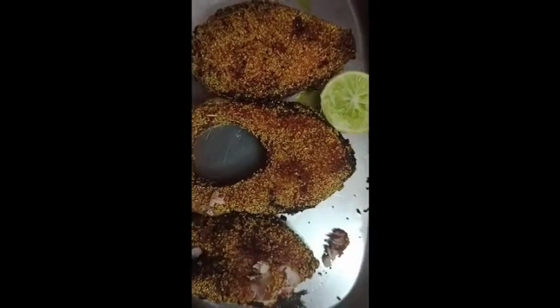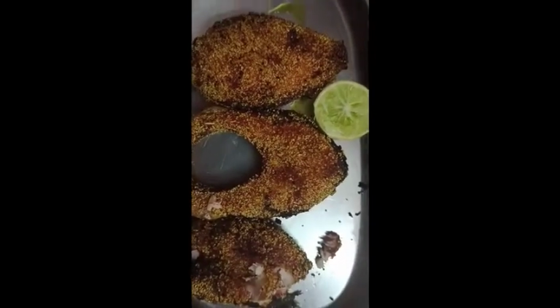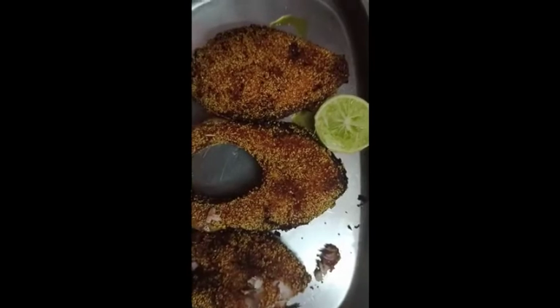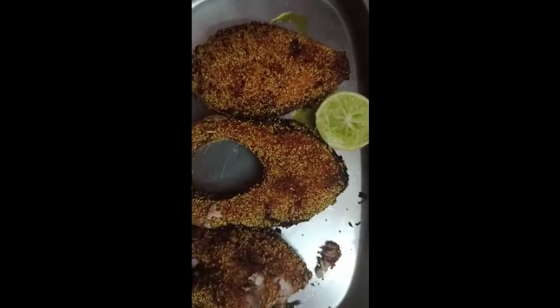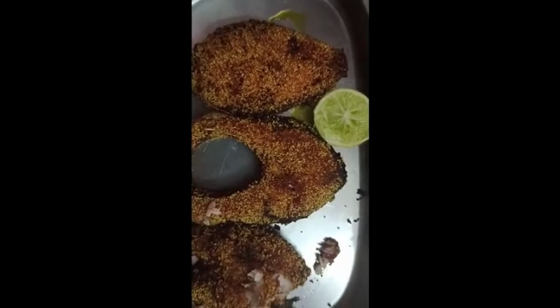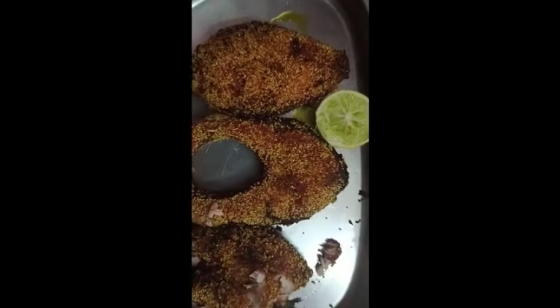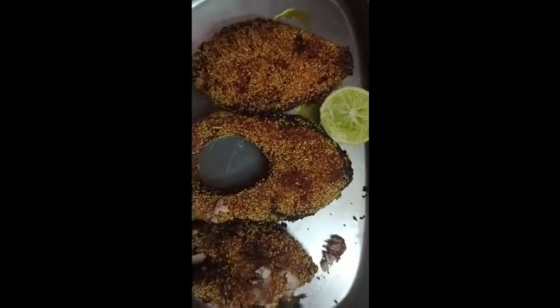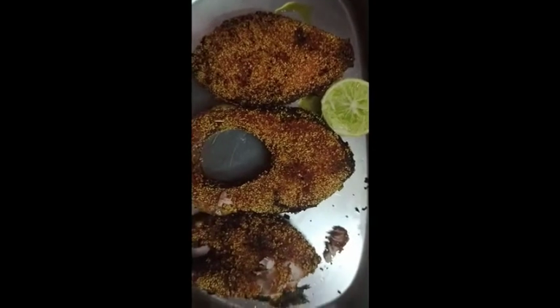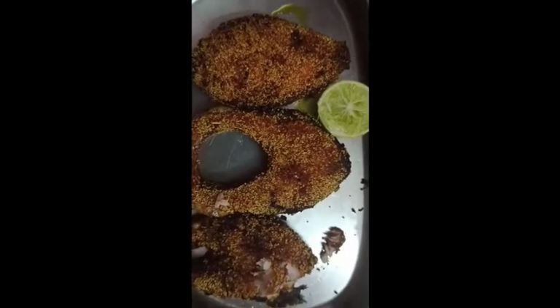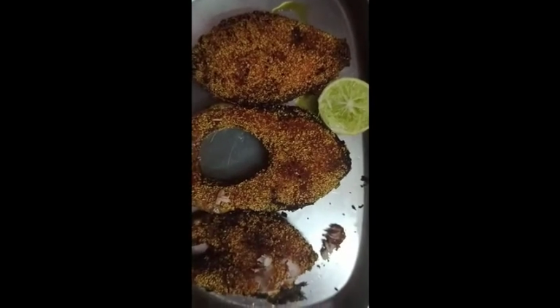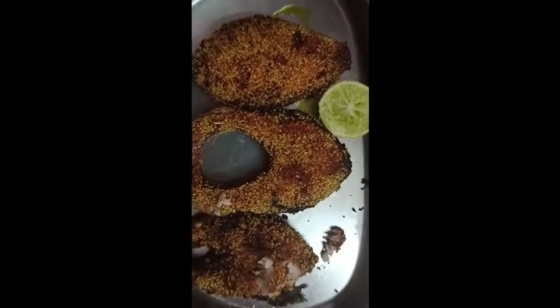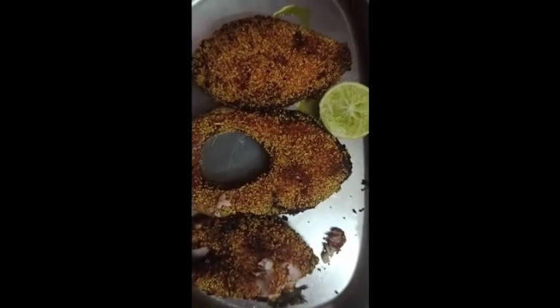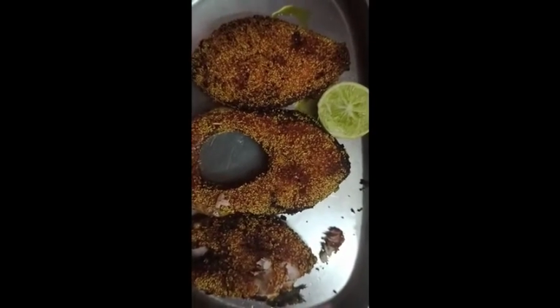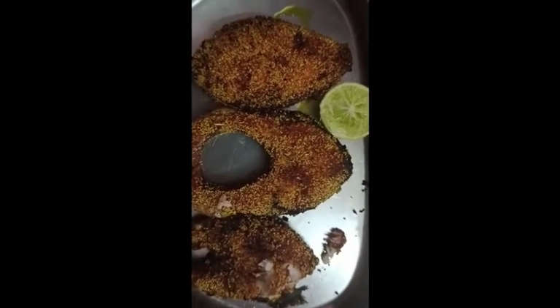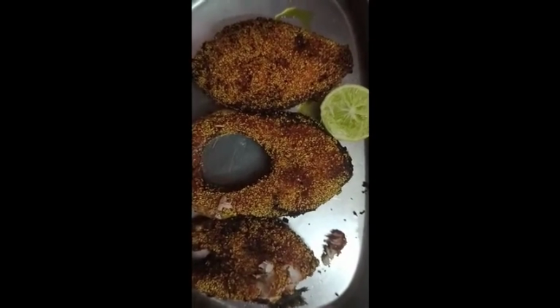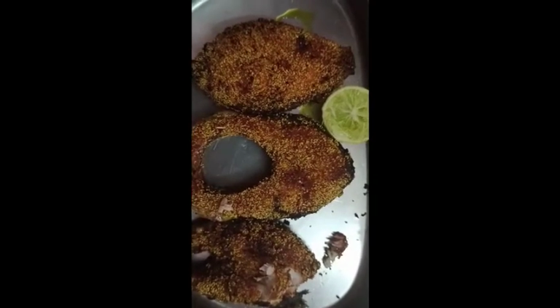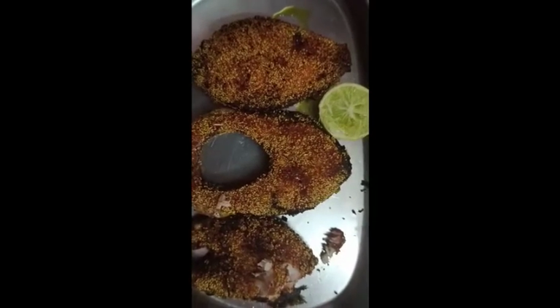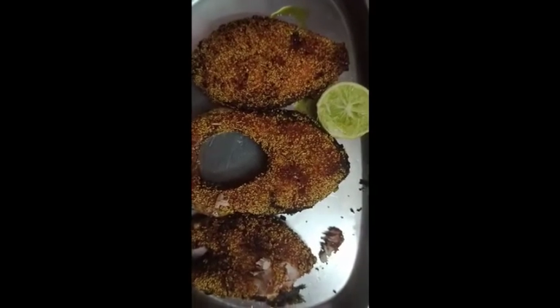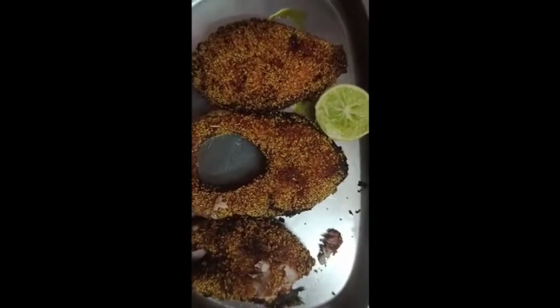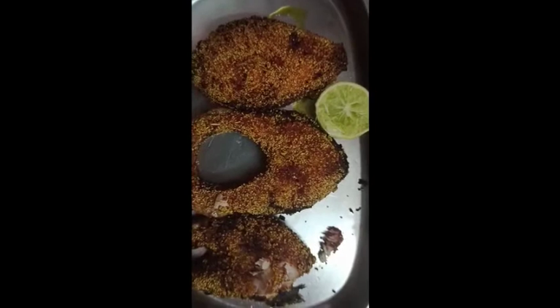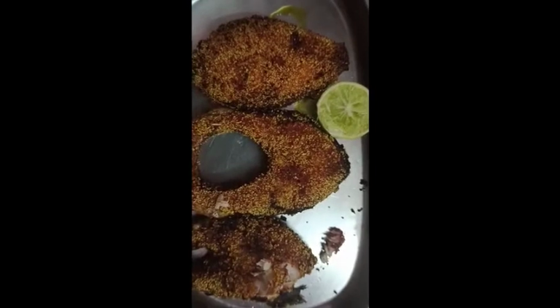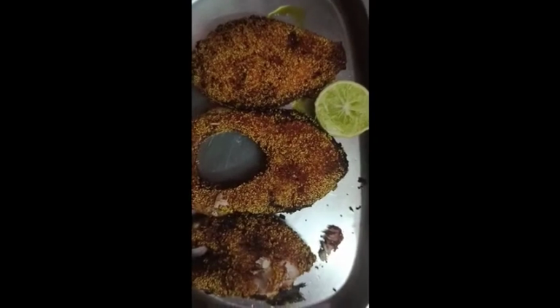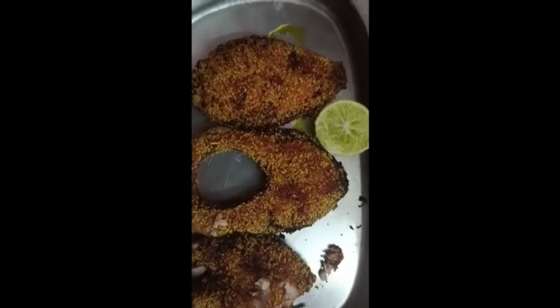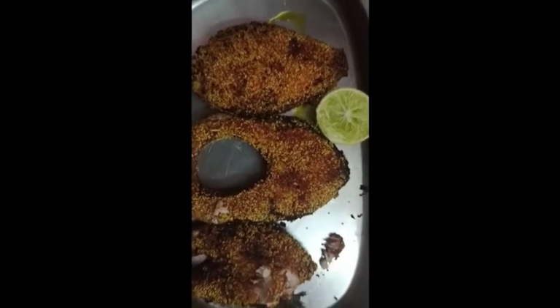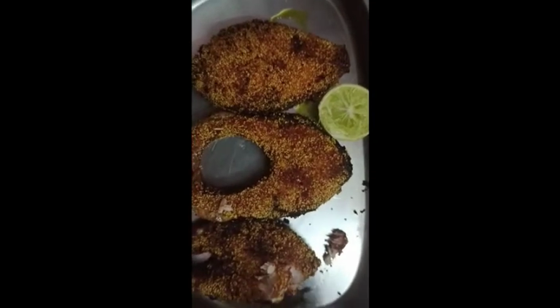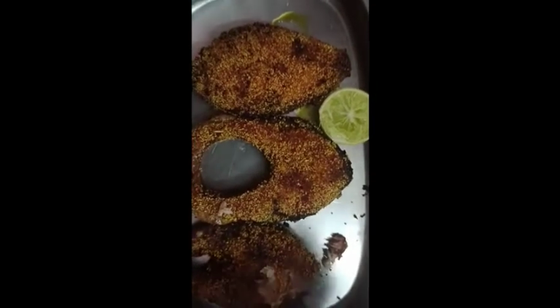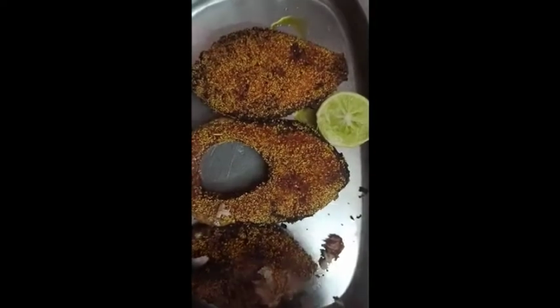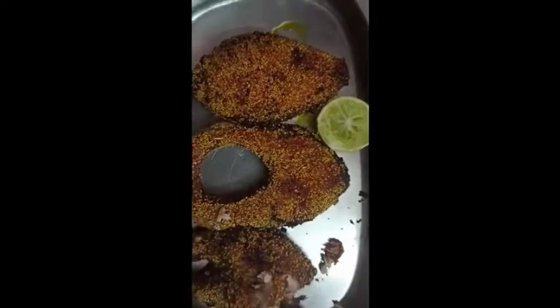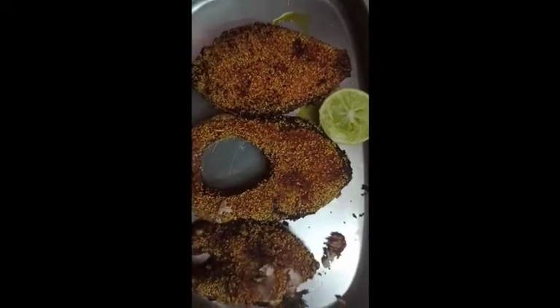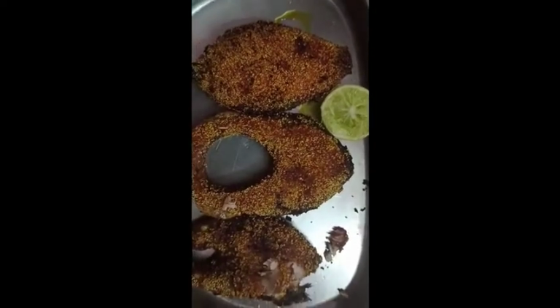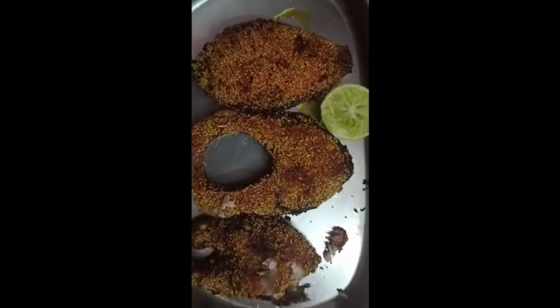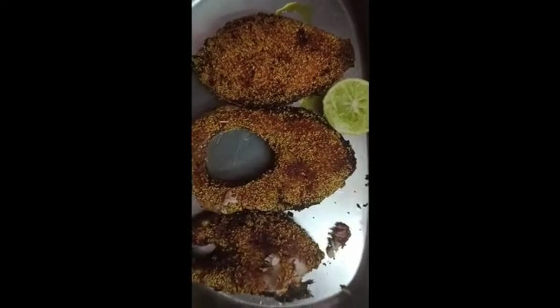This fish fry is very good, so you can share it with me. This fish fry is pretty good.